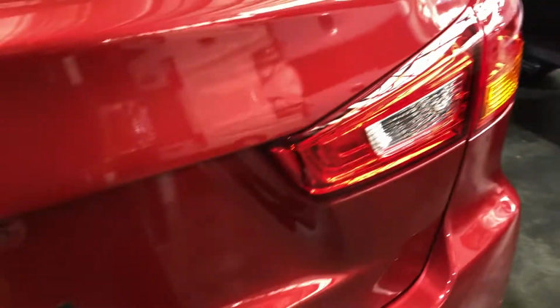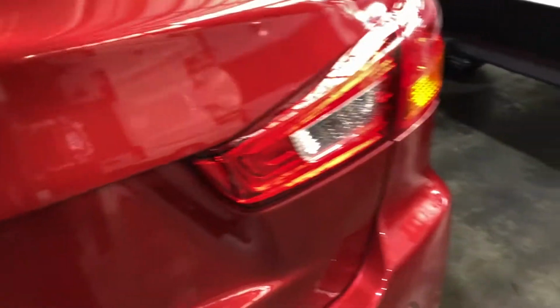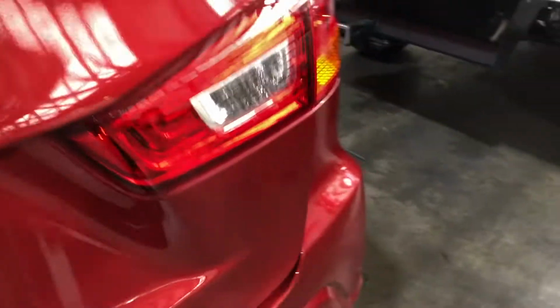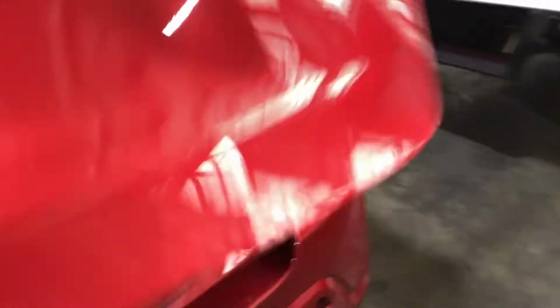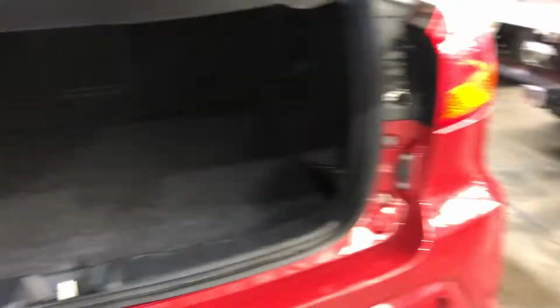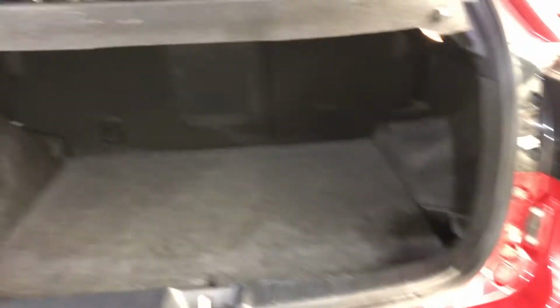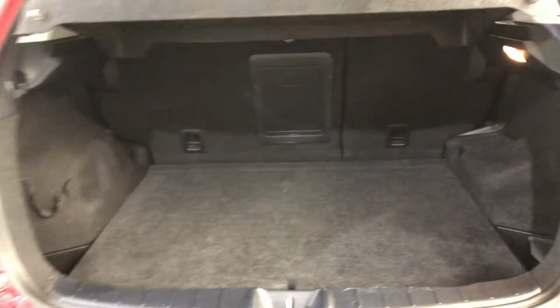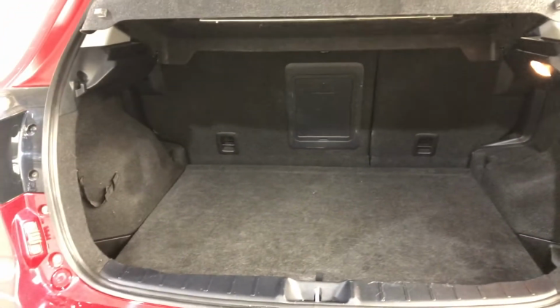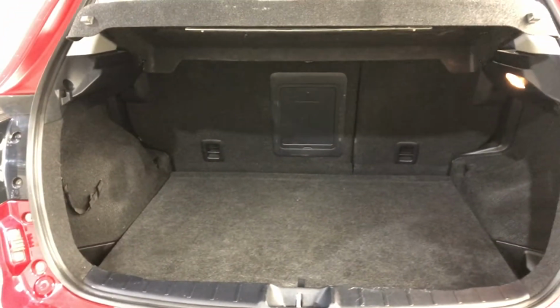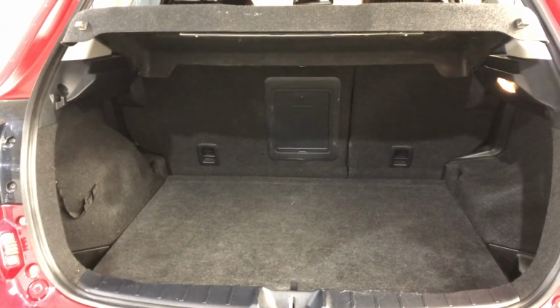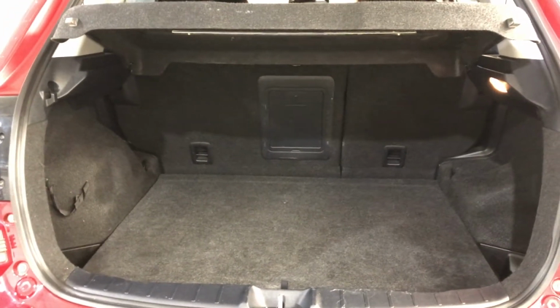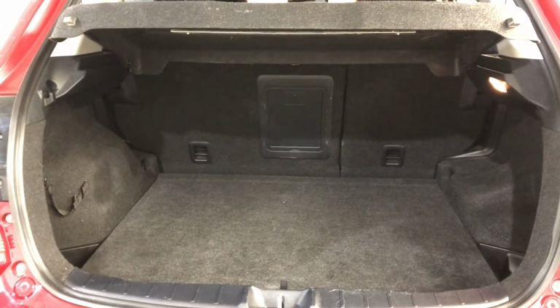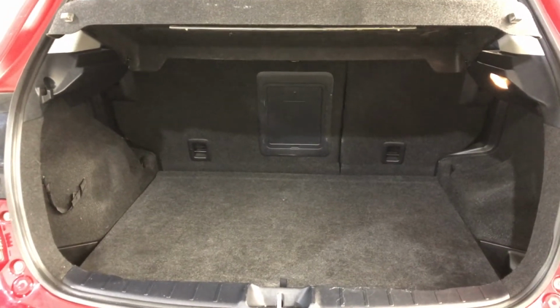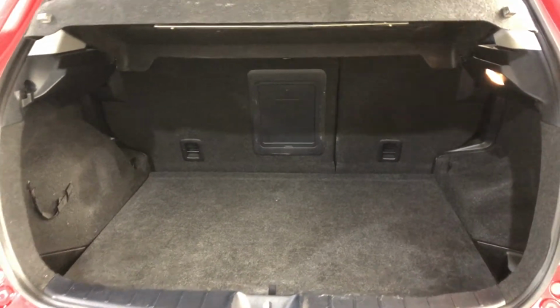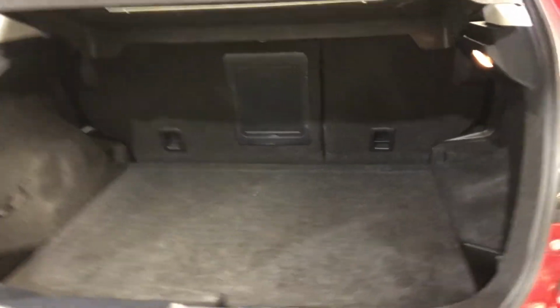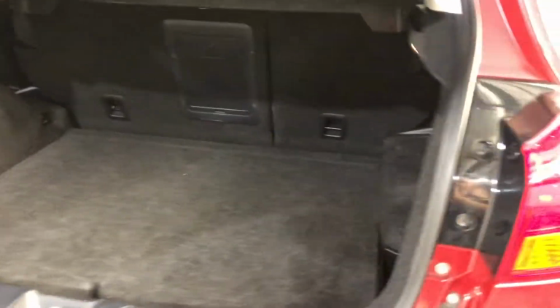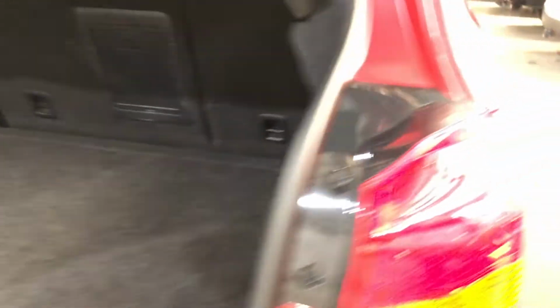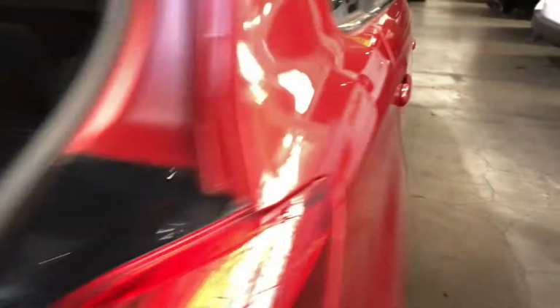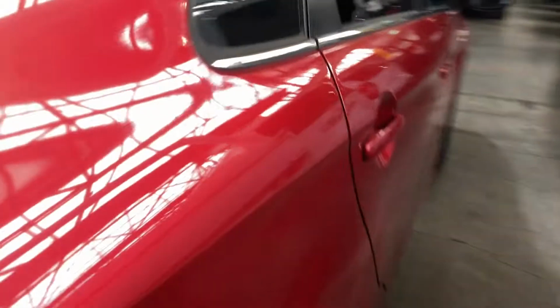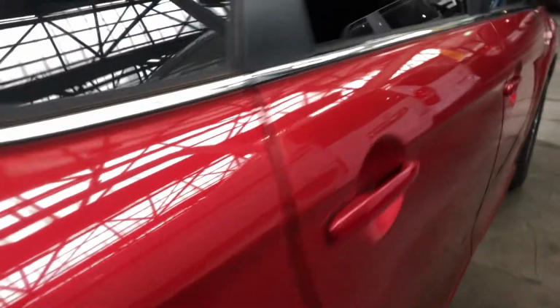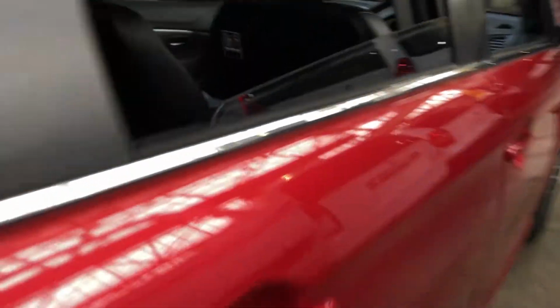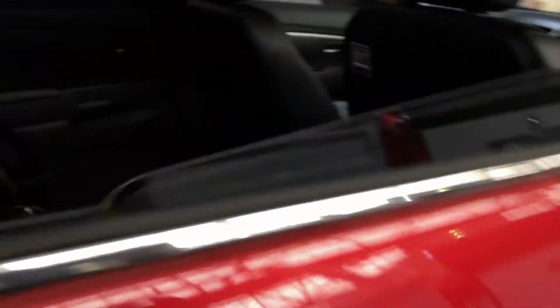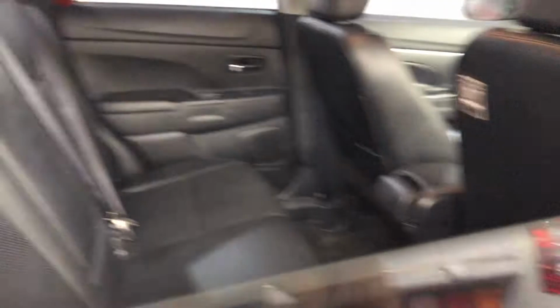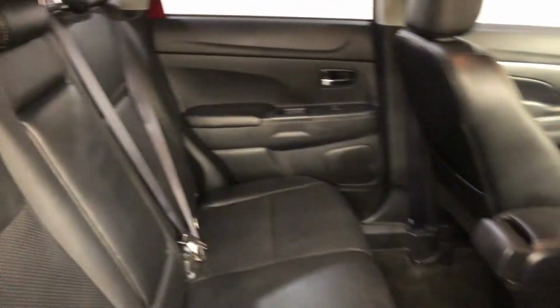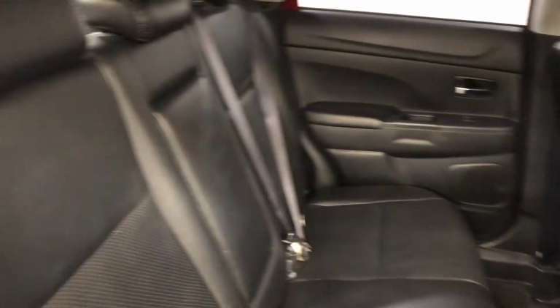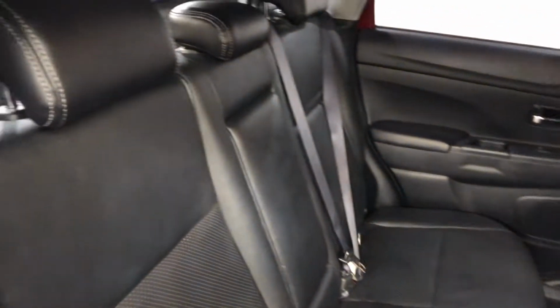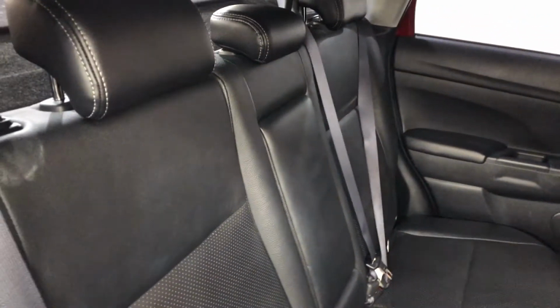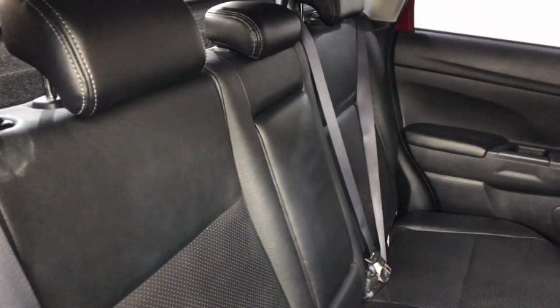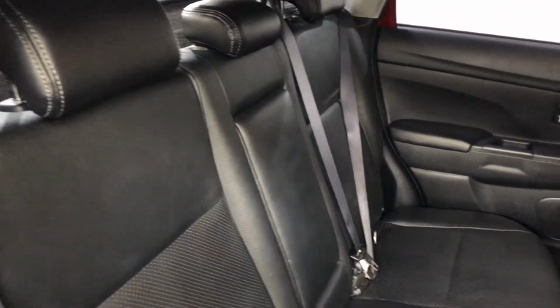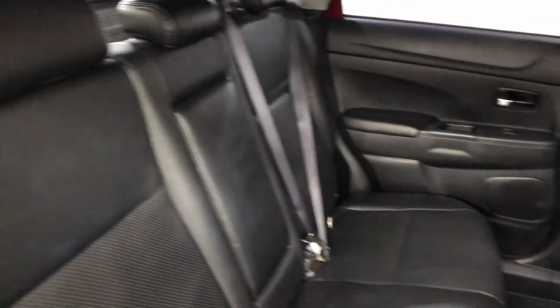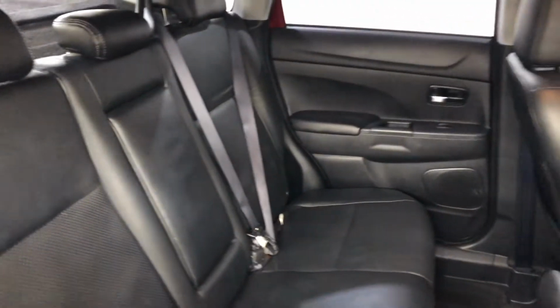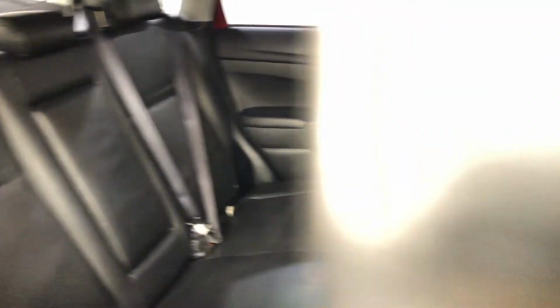This smaller SUV comes with plenty of space in the boot, with all rear passenger seats that fold forward. It comes with a full leather interior throughout, with lots of room for all passengers.